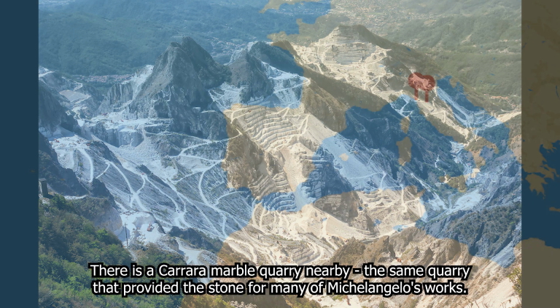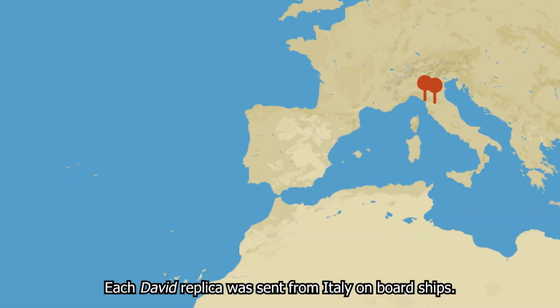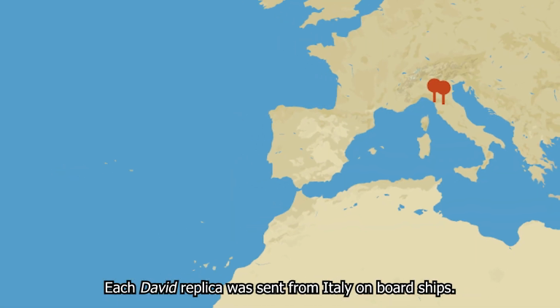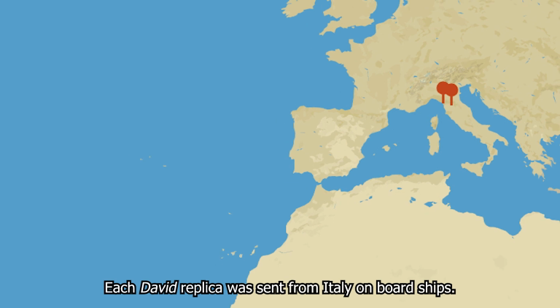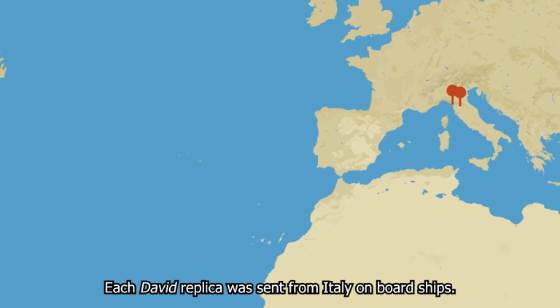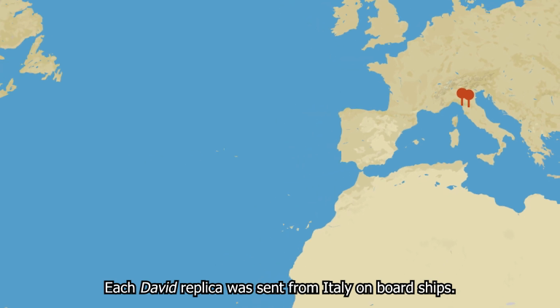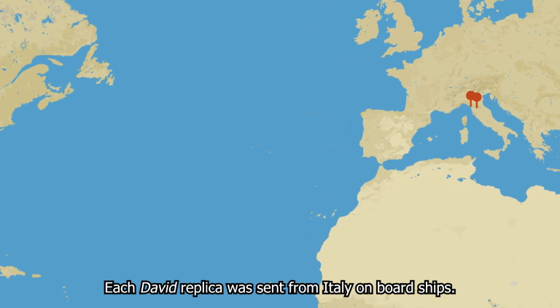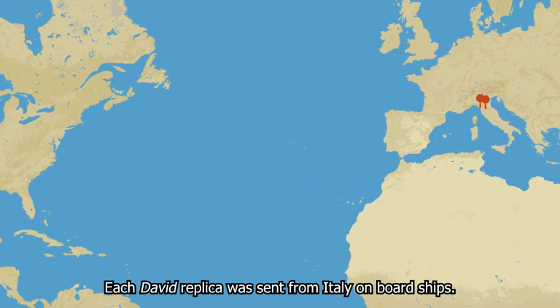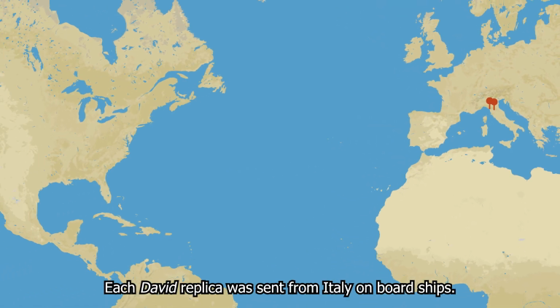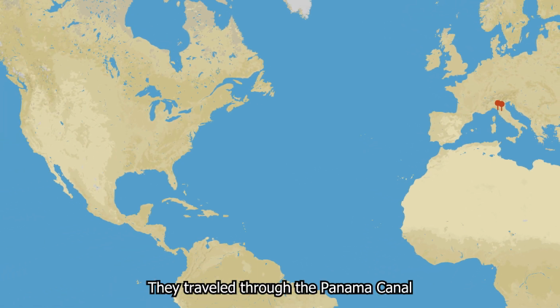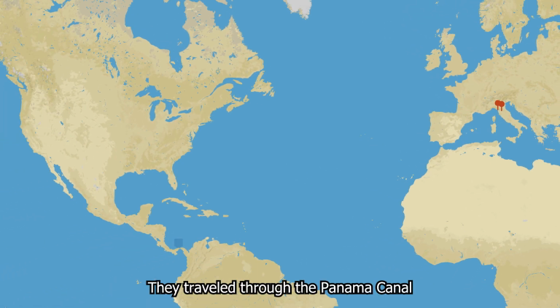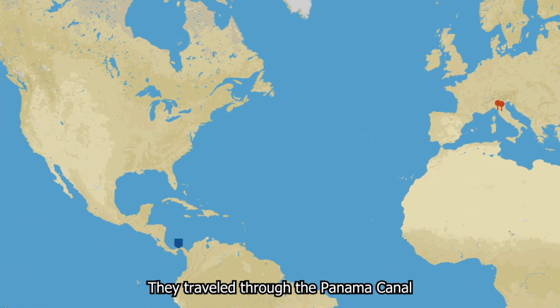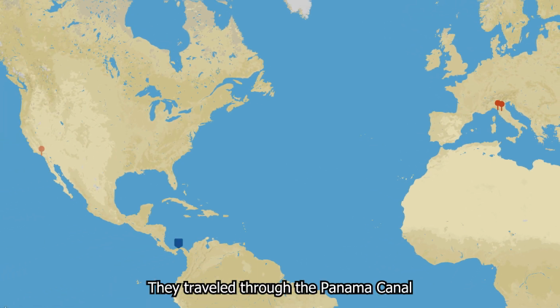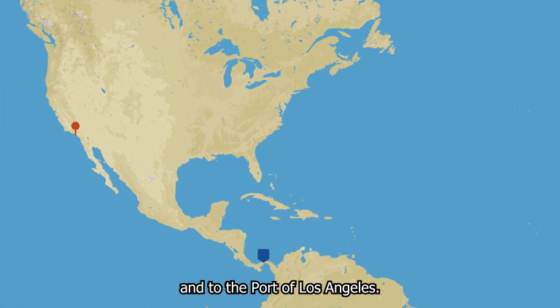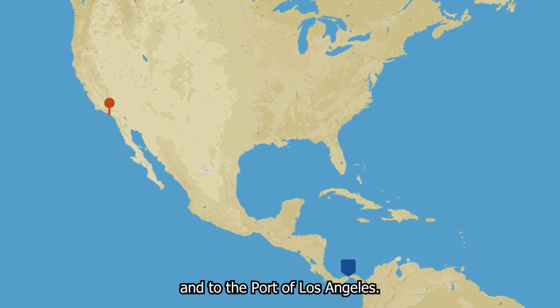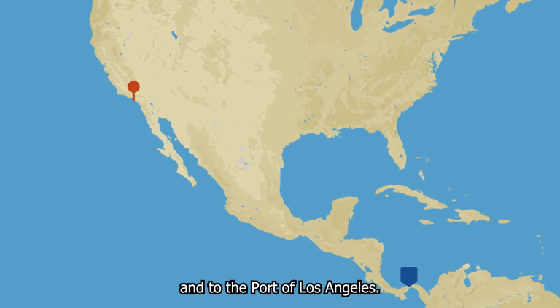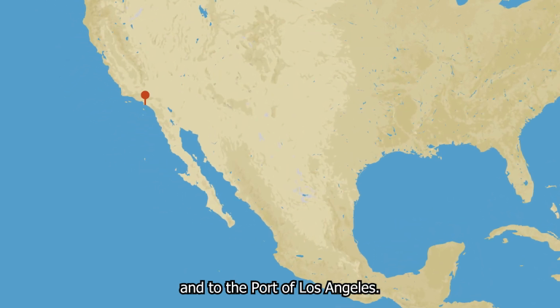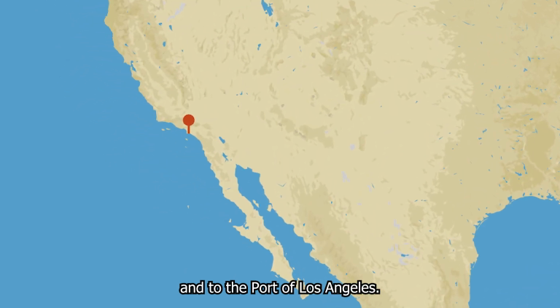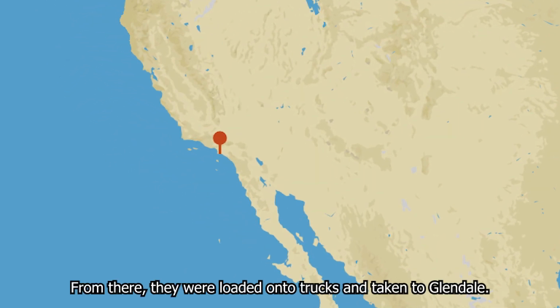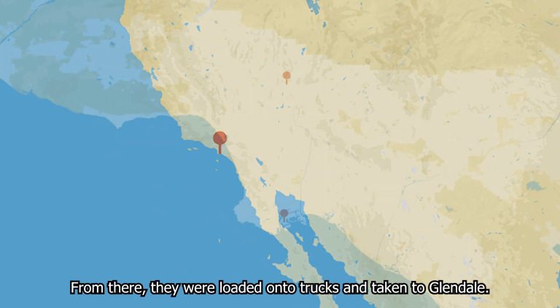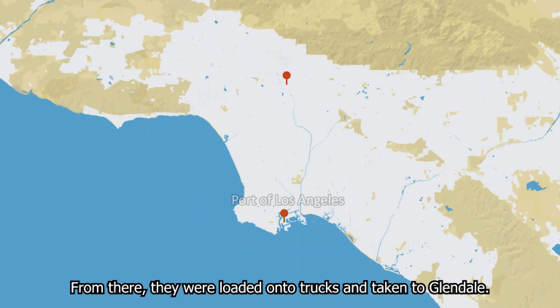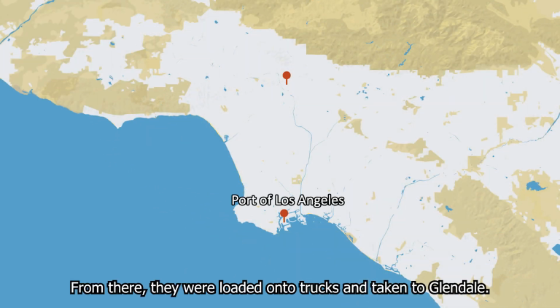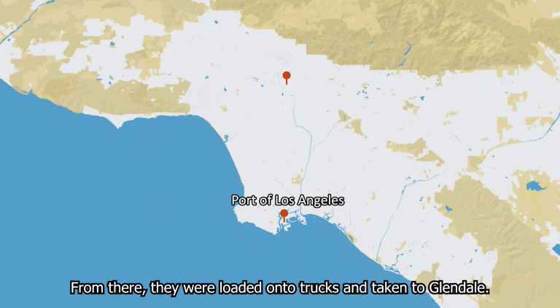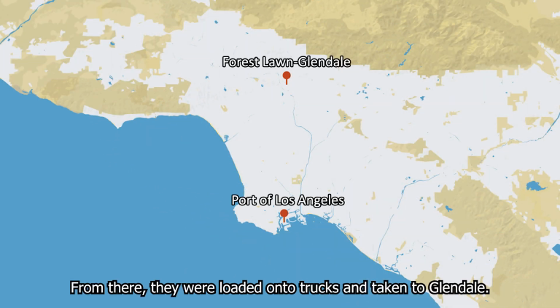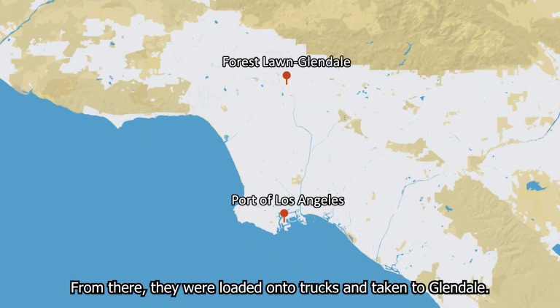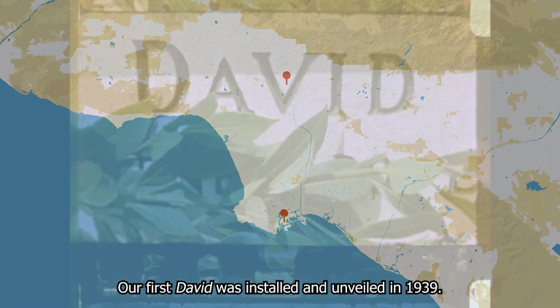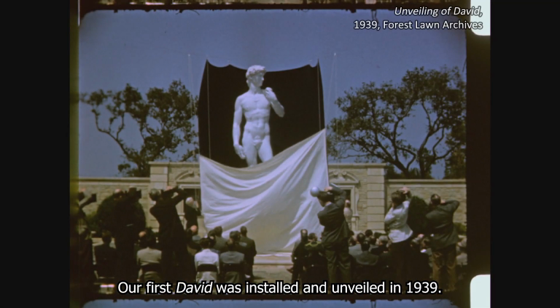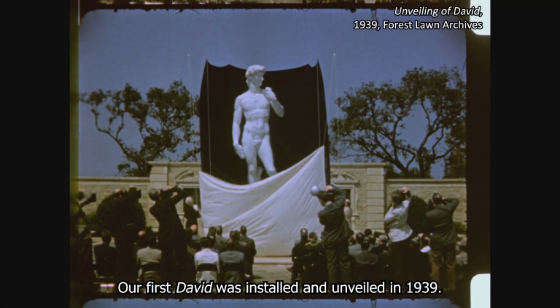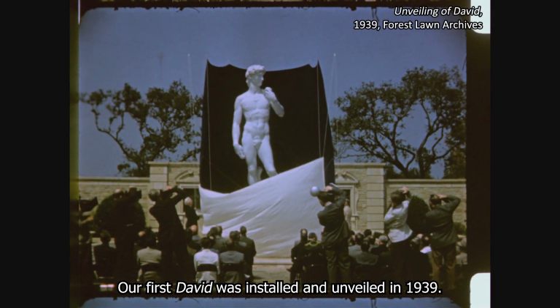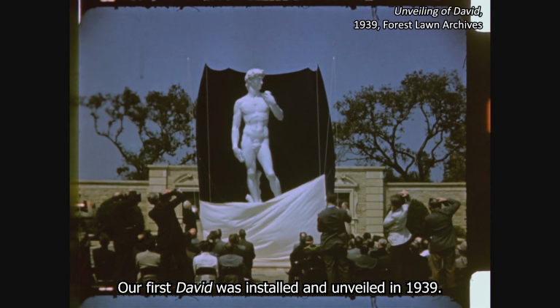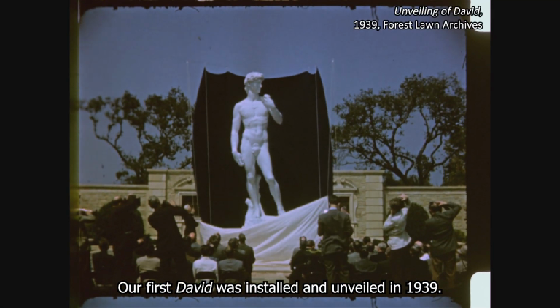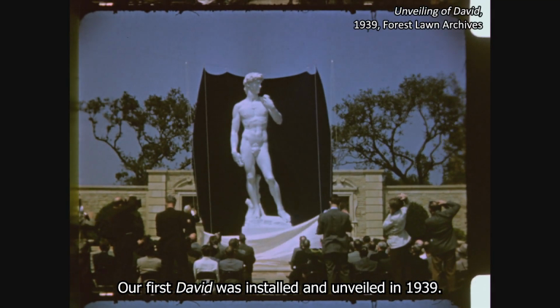Each David replica was sent from Italy on board ships. They traveled through the Panama Canal and to the port of Los Angeles. From there they were loaded onto trucks and taken to Glendale. Our first David was installed and unveiled in 1939.